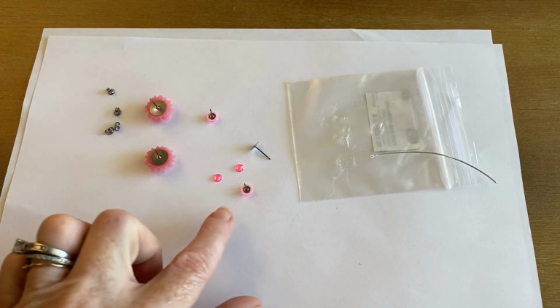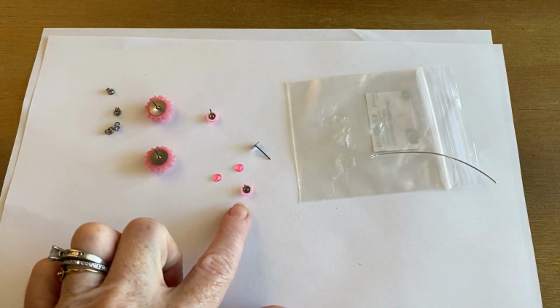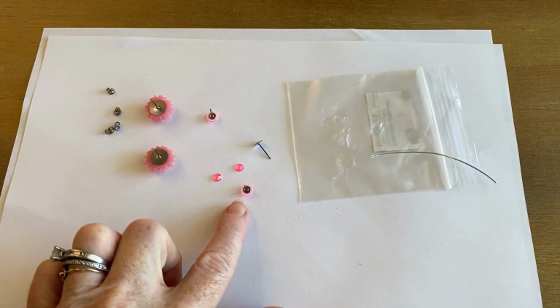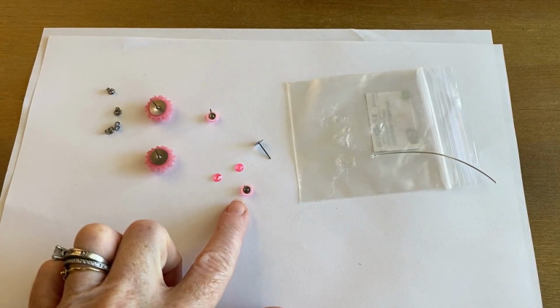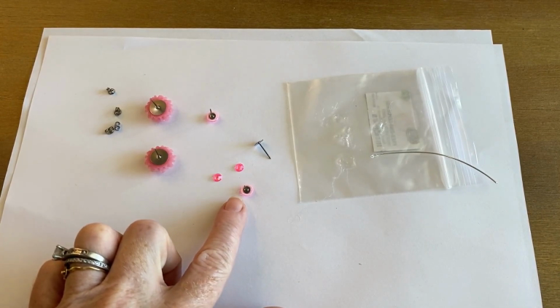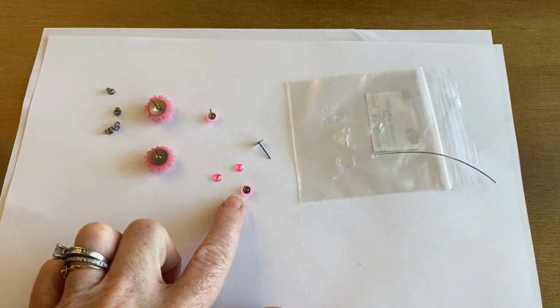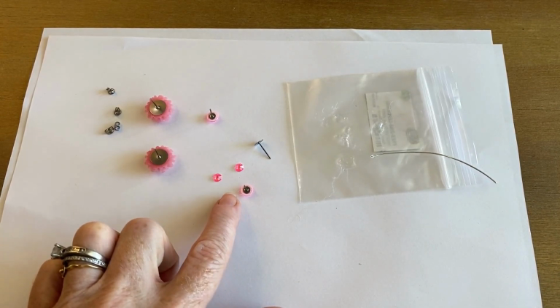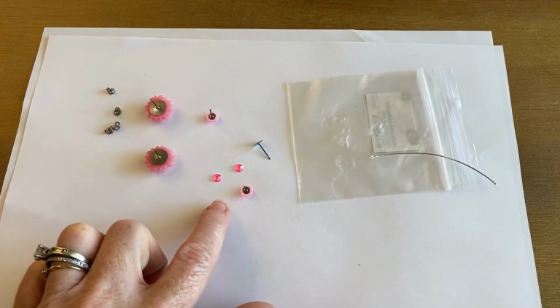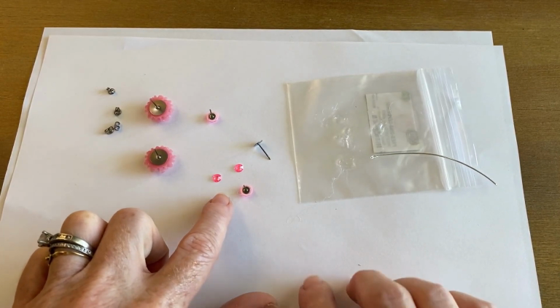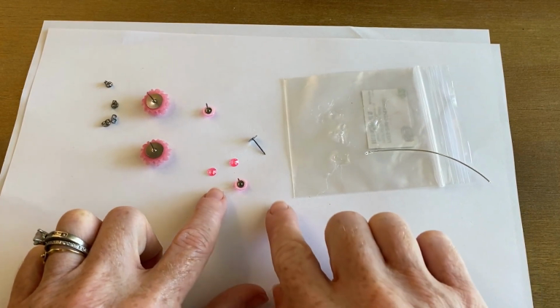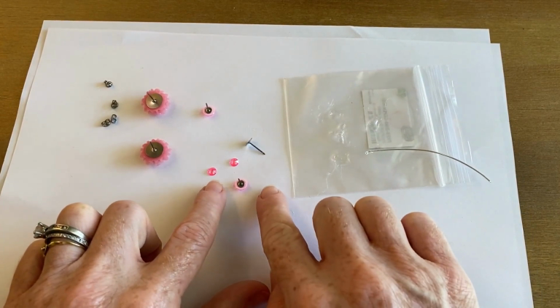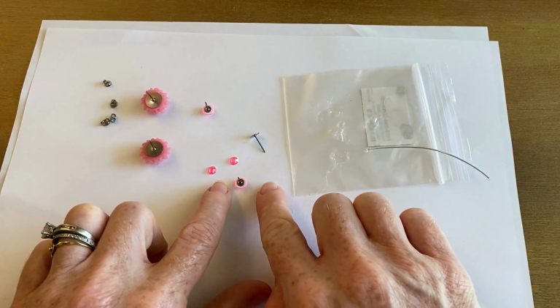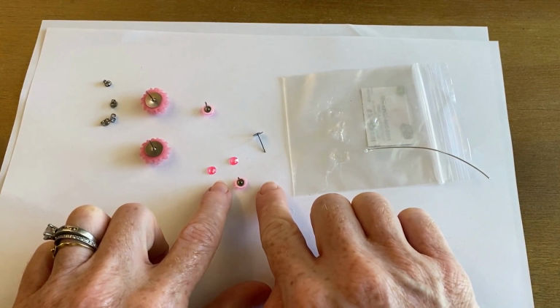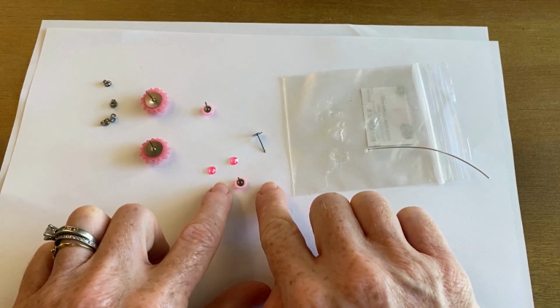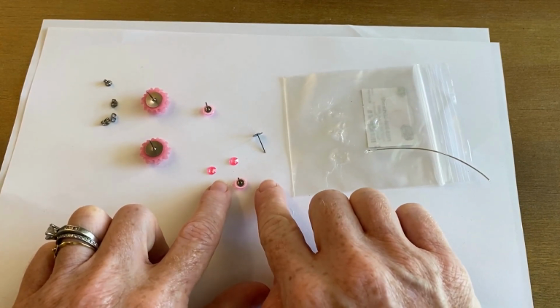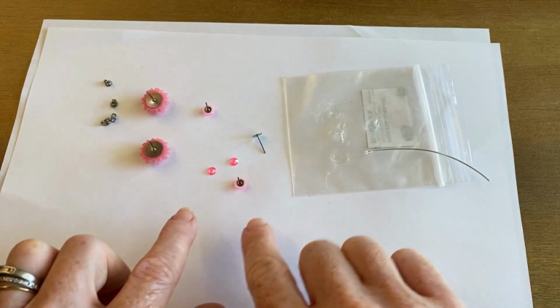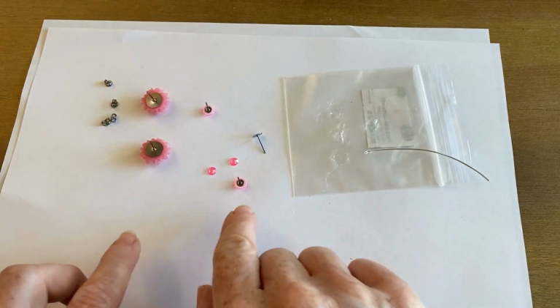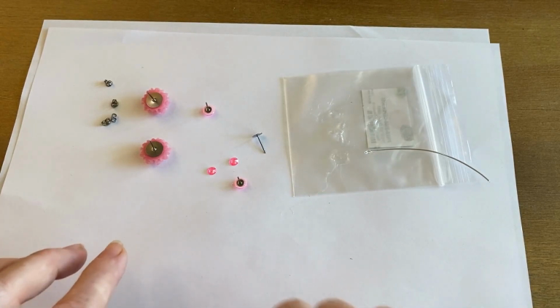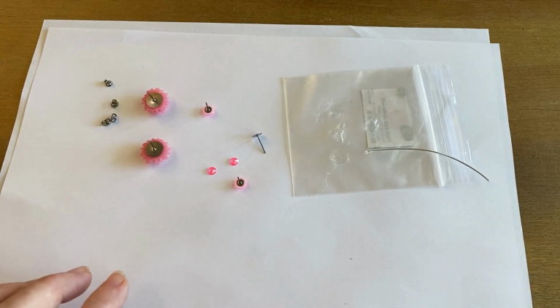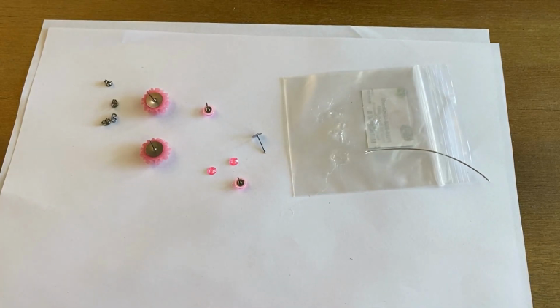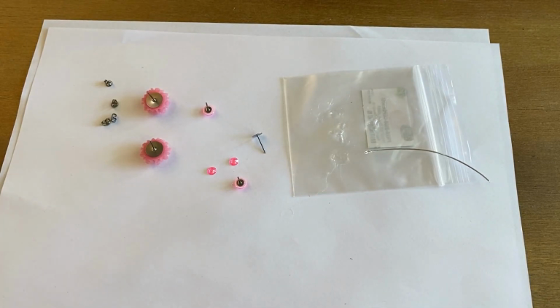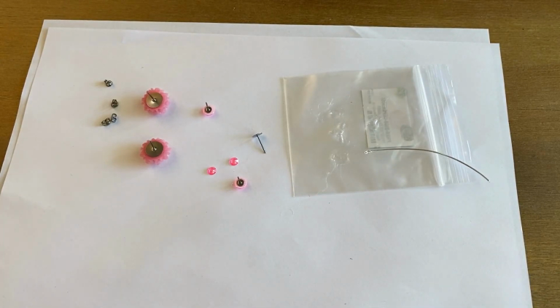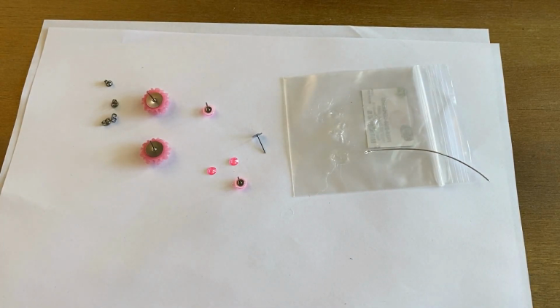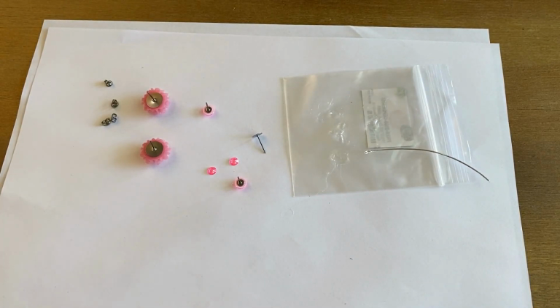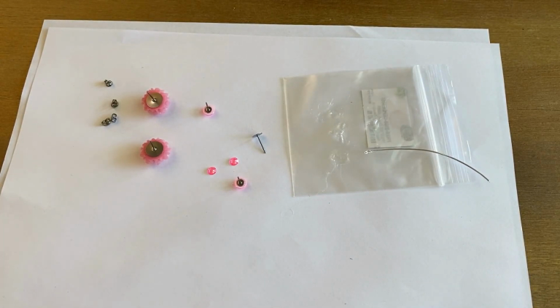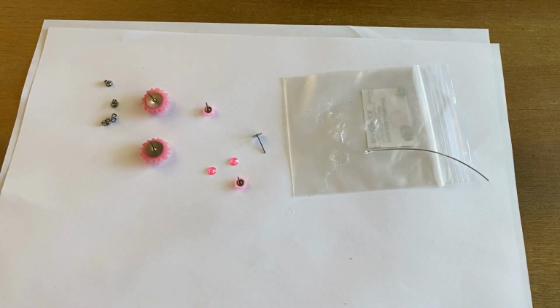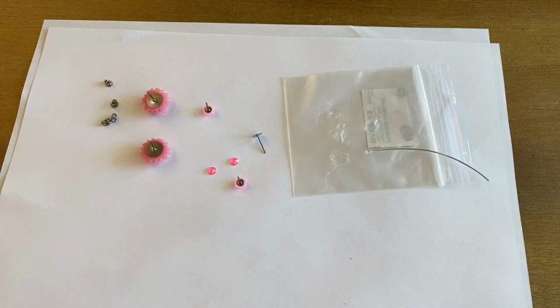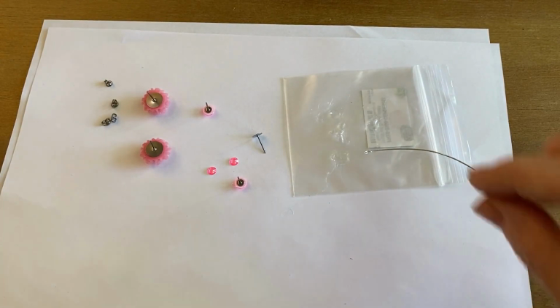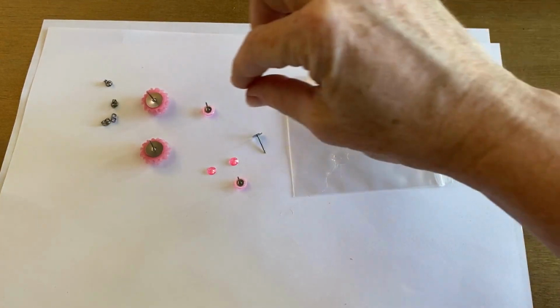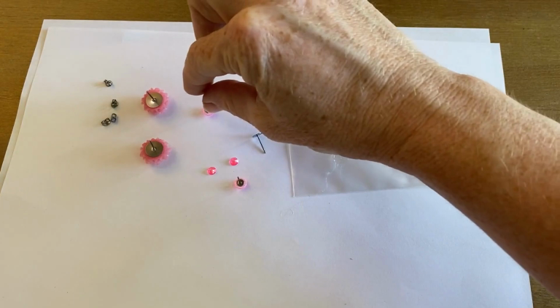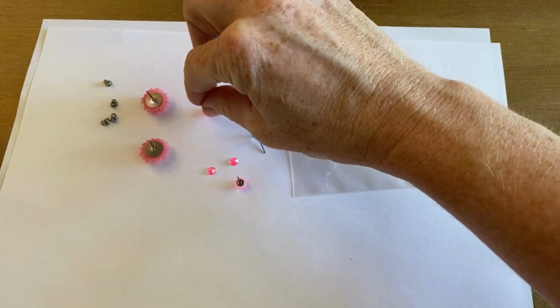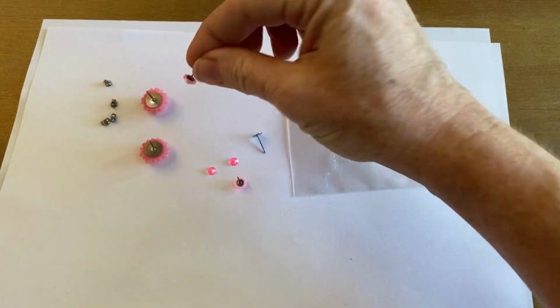Now there is a little stringy right there — you can see when this is all dry we can just get that trimmed away. So that is all there is to making these. Super easy to do.